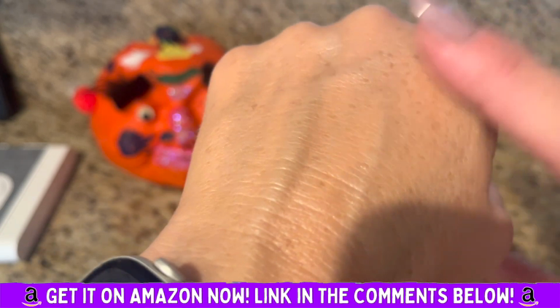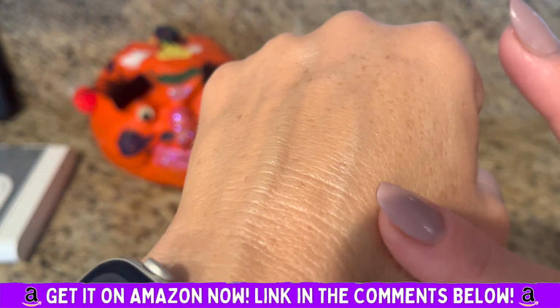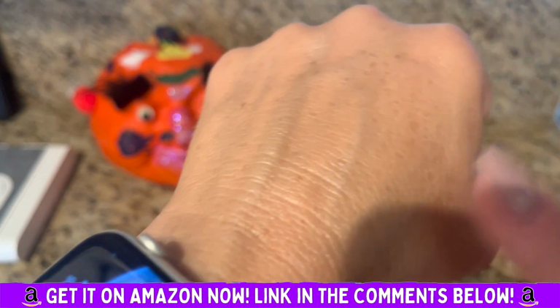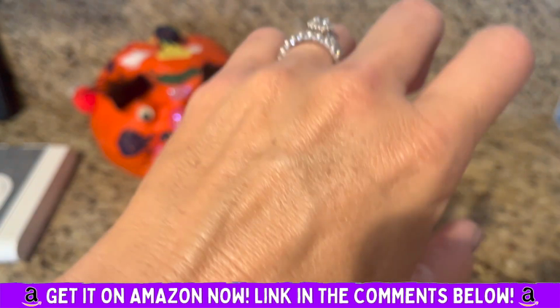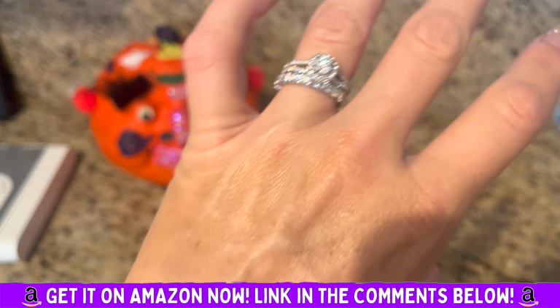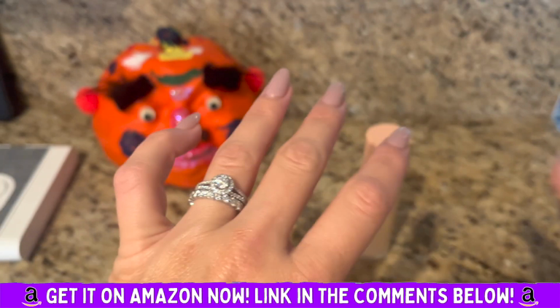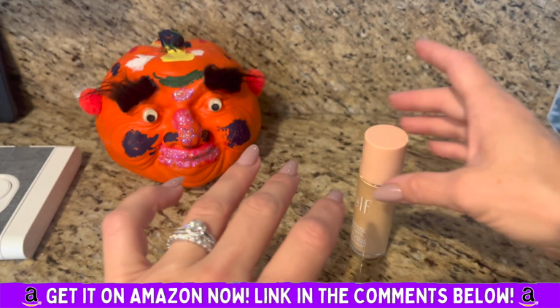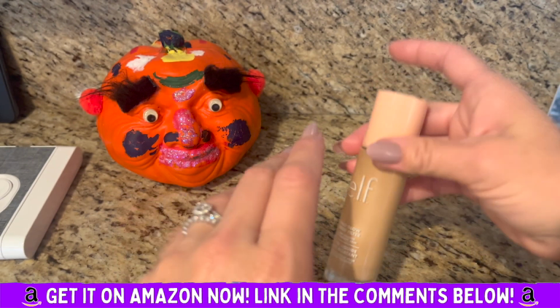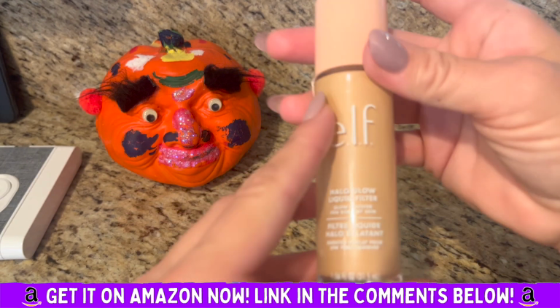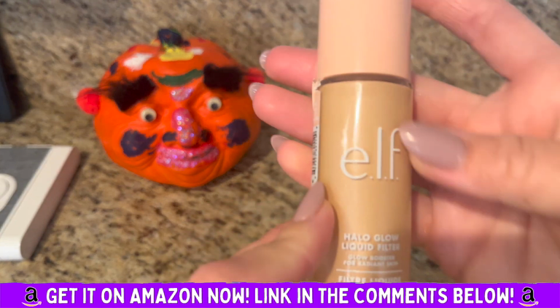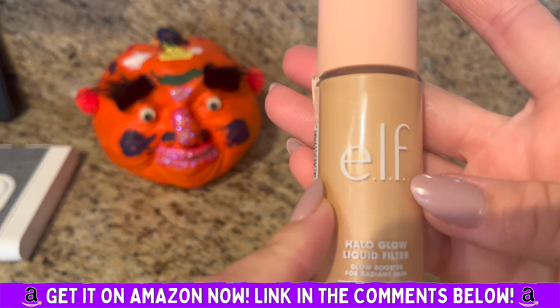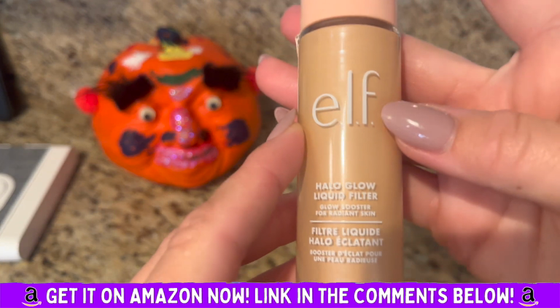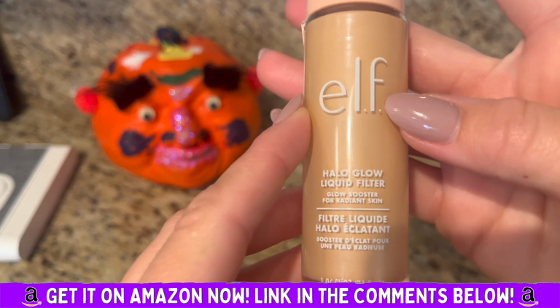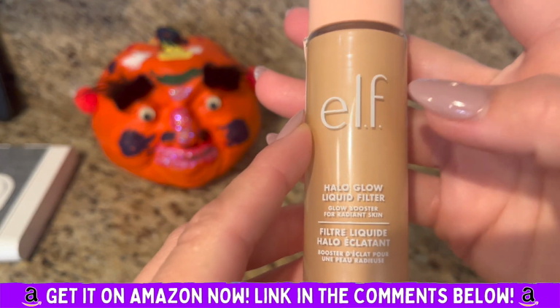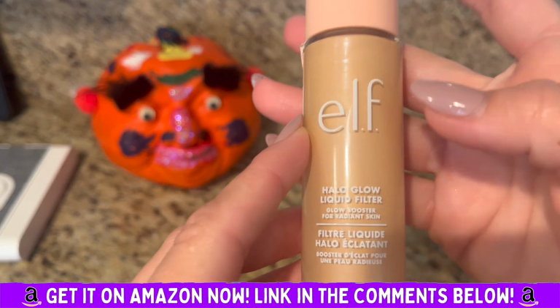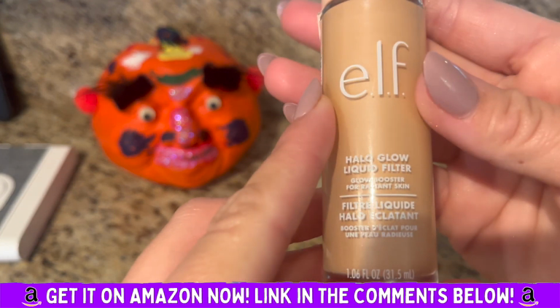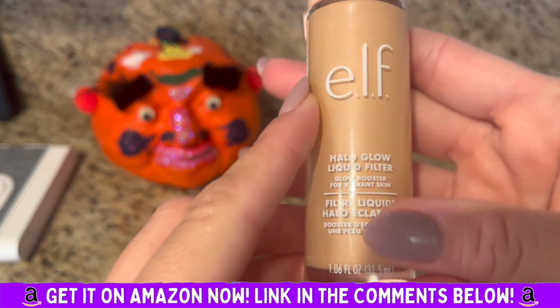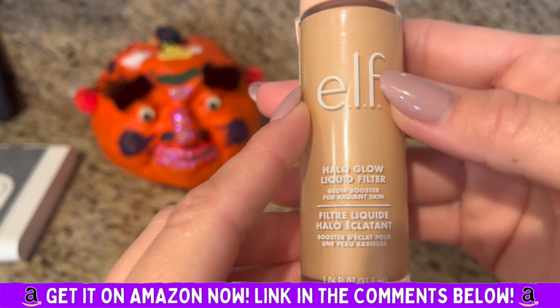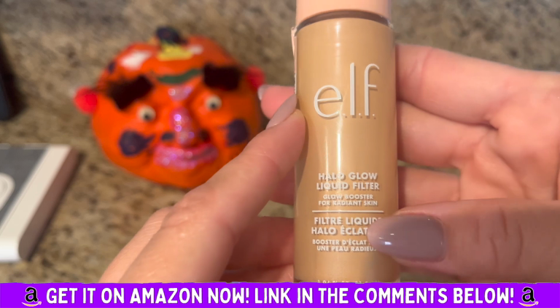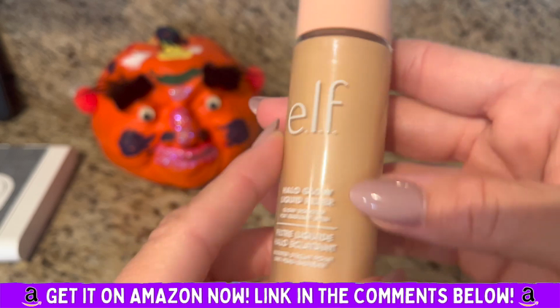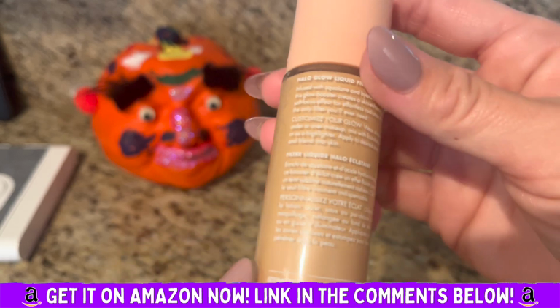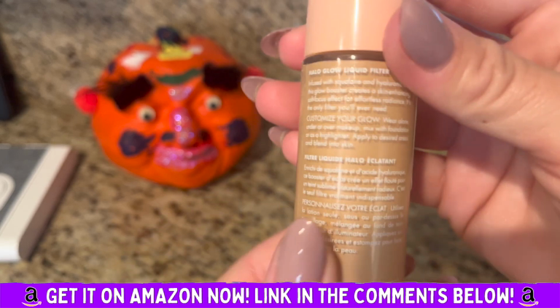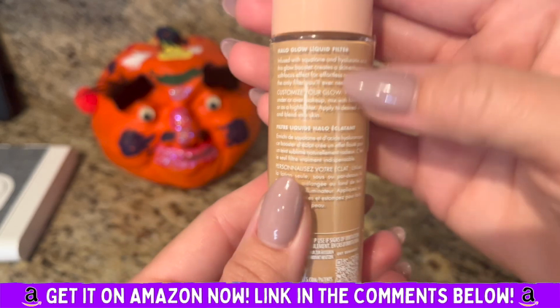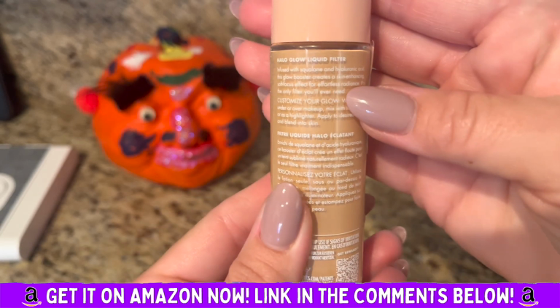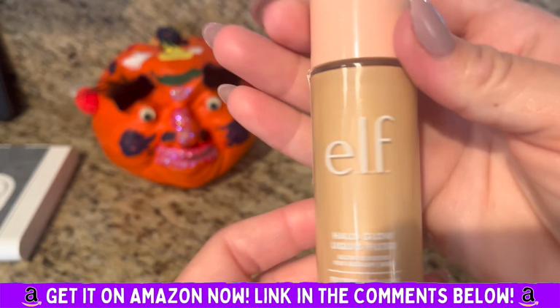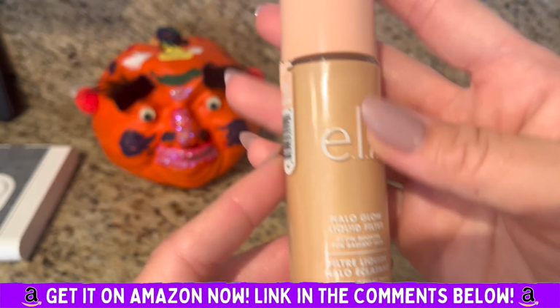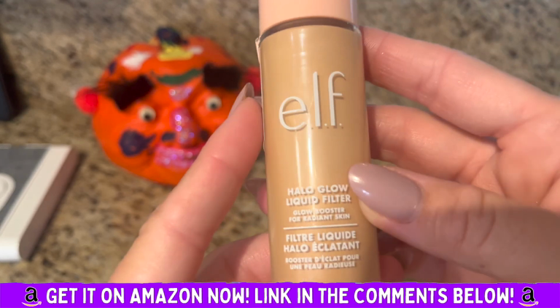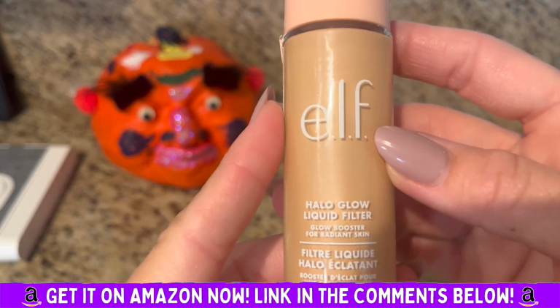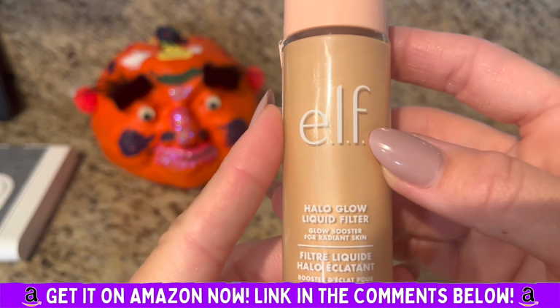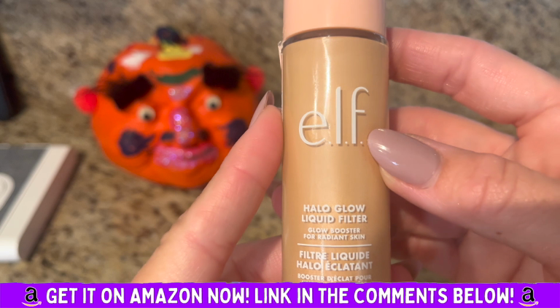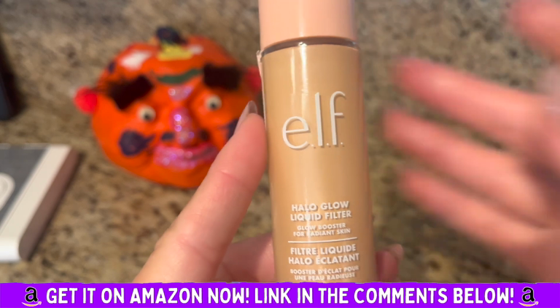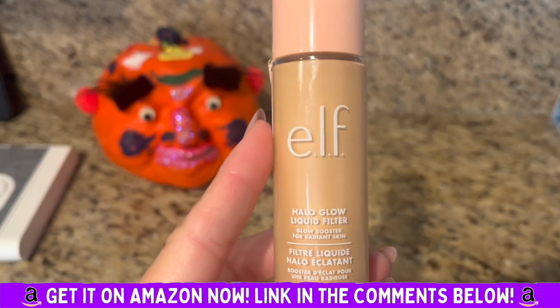You literally cannot beat the price — the price is amazing. I give e.l.f. a 10 out of 10 on this. I'm obsessed. Definitely check it out if you can.